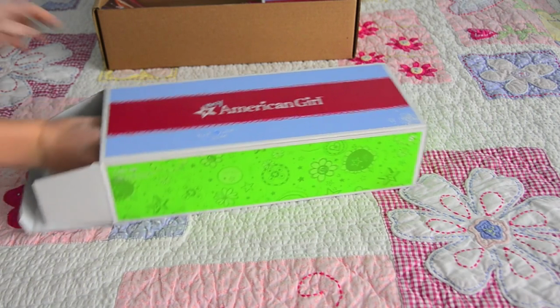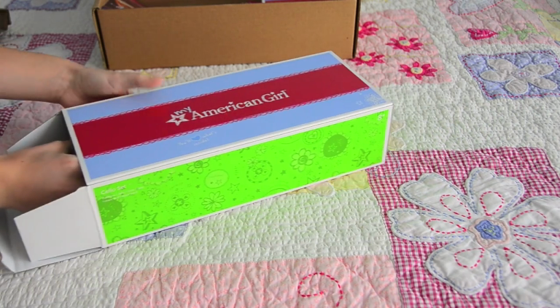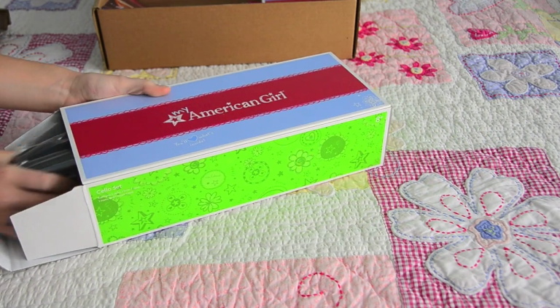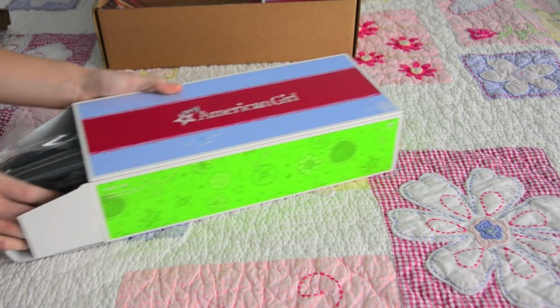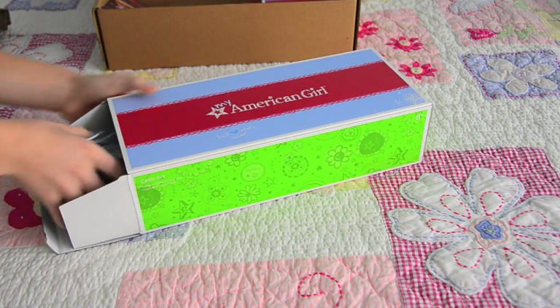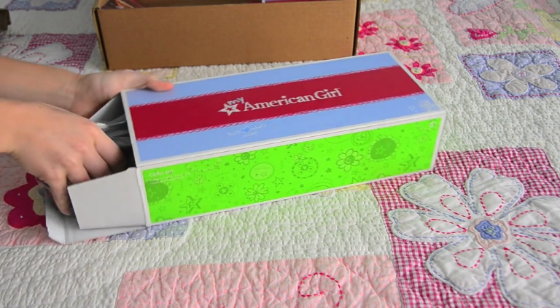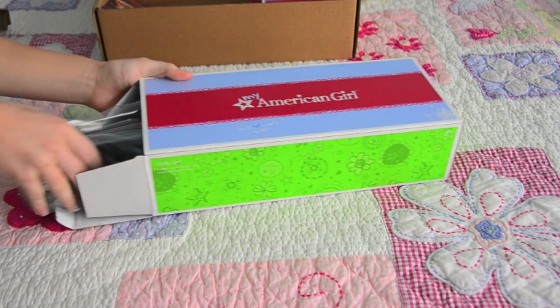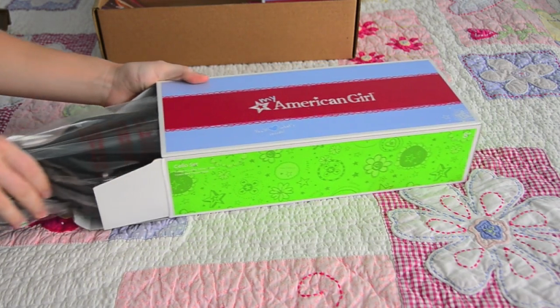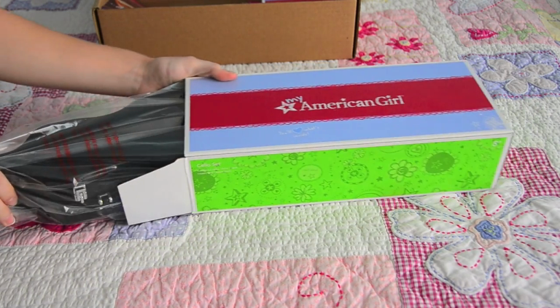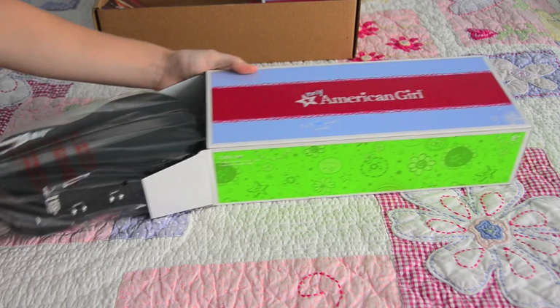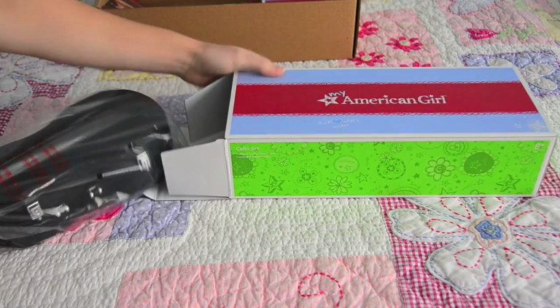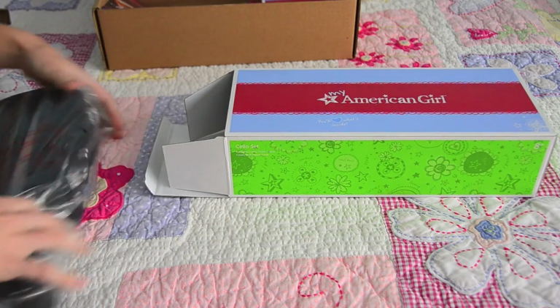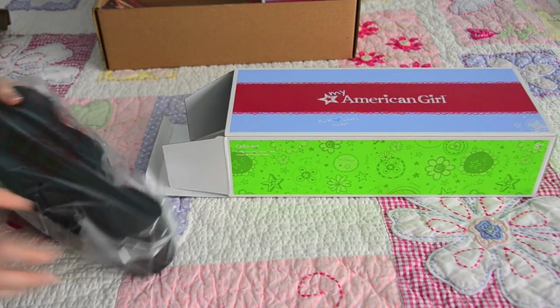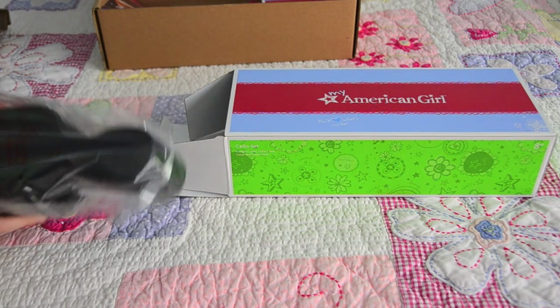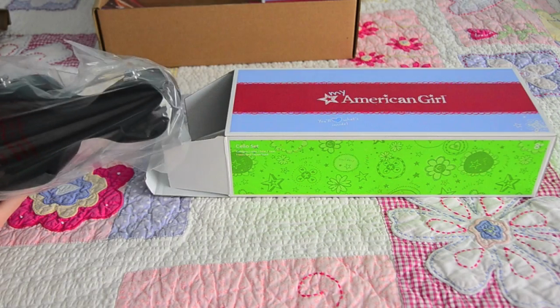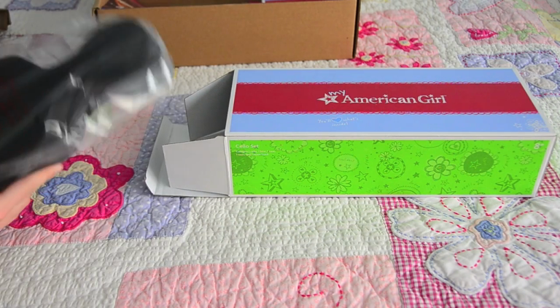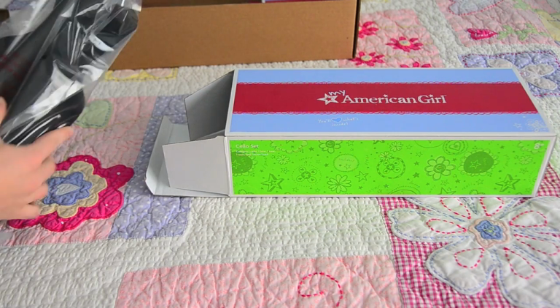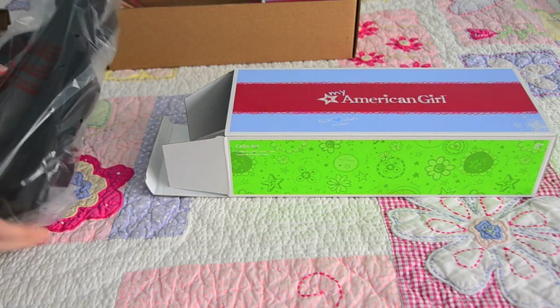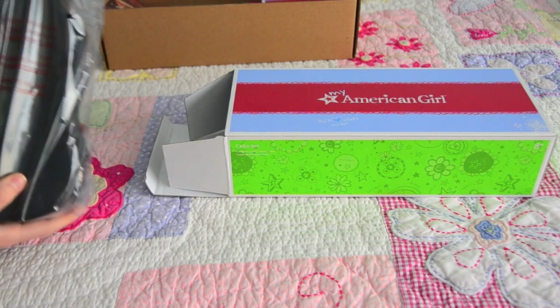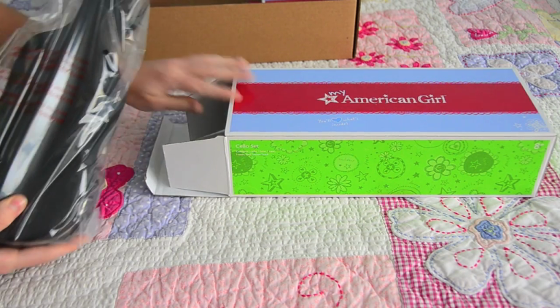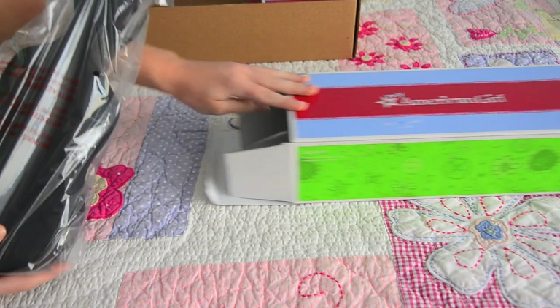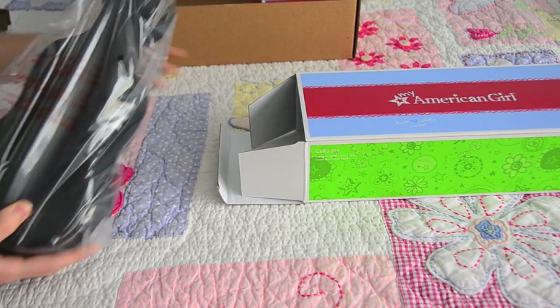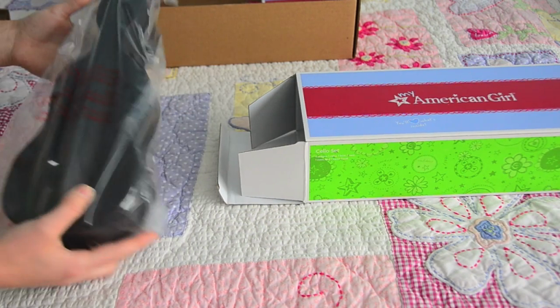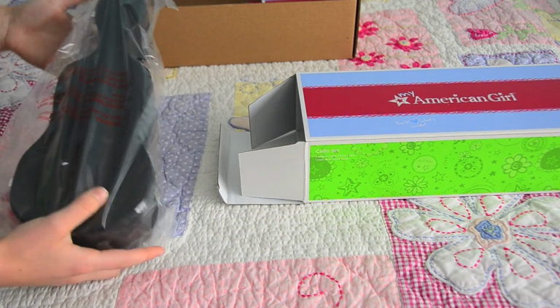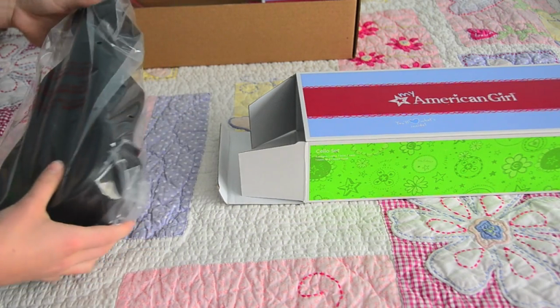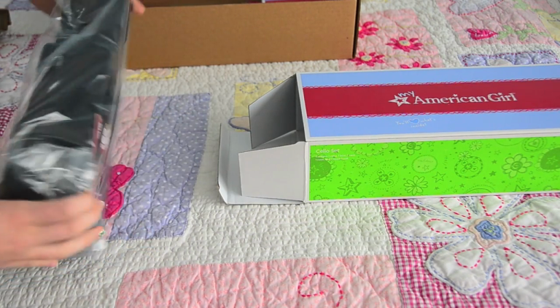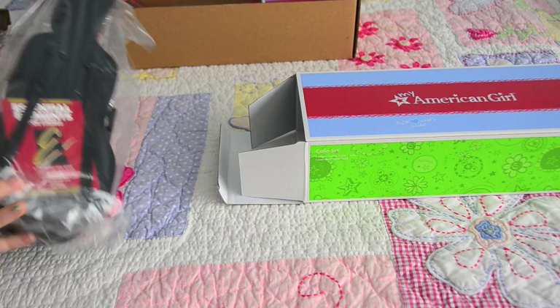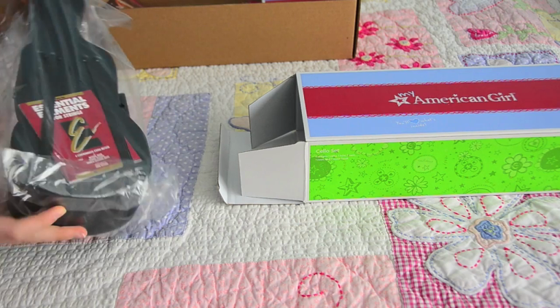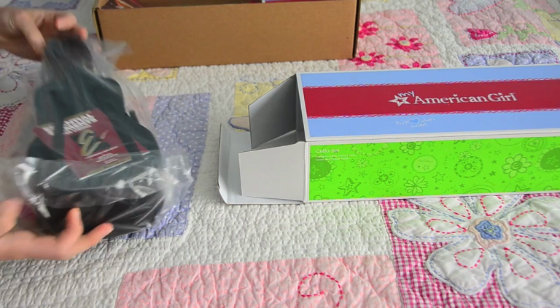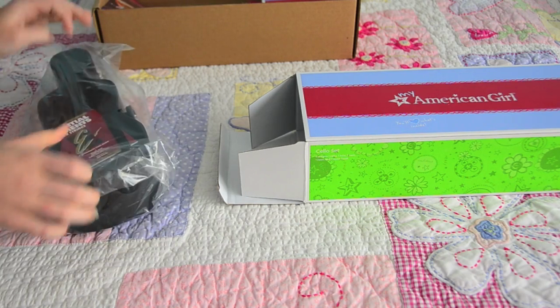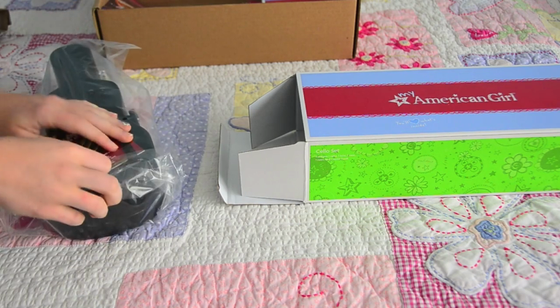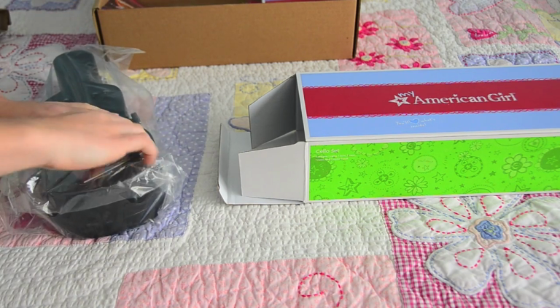This is way bigger than I imagined it. Oh my gosh, it's huge. So this is the case in the plastic wrap. Let's take it out.